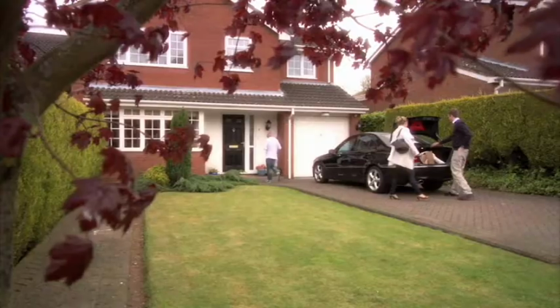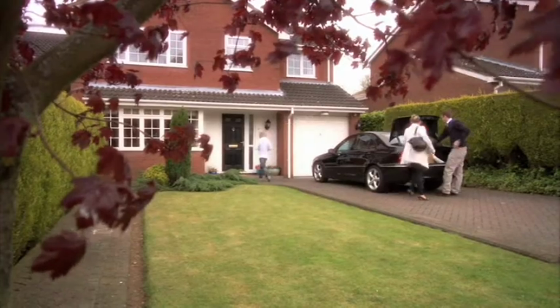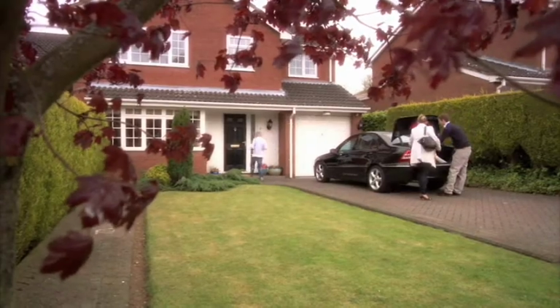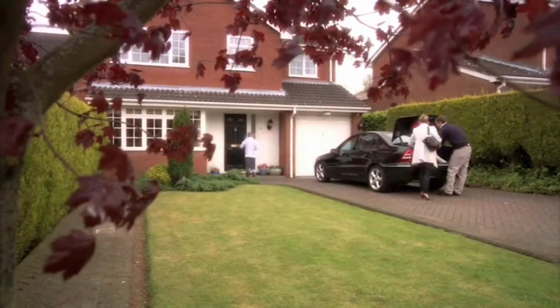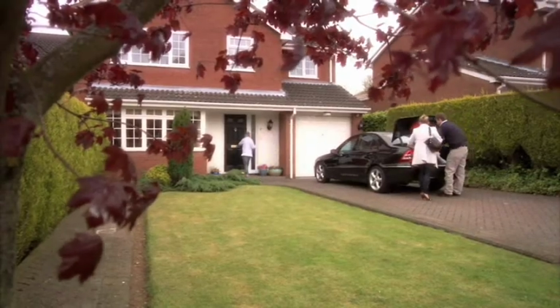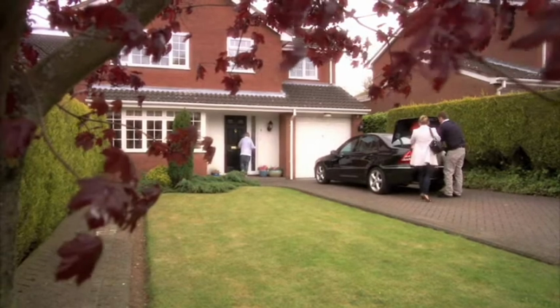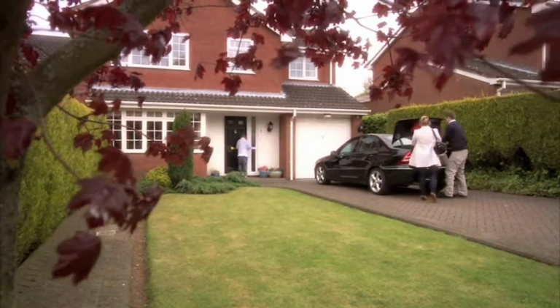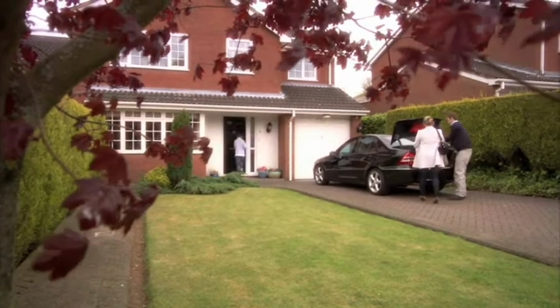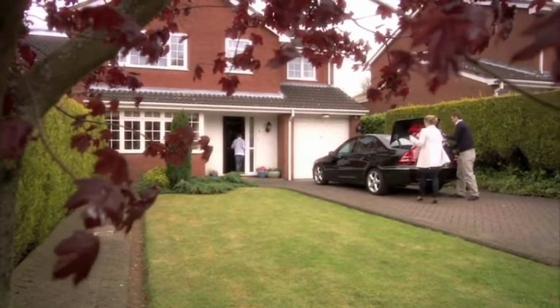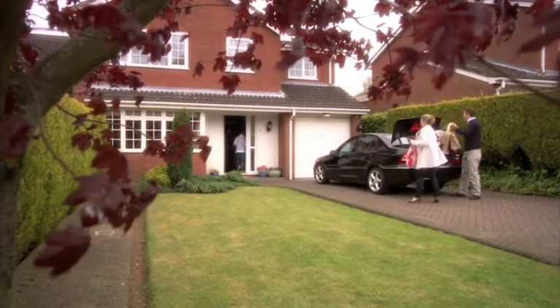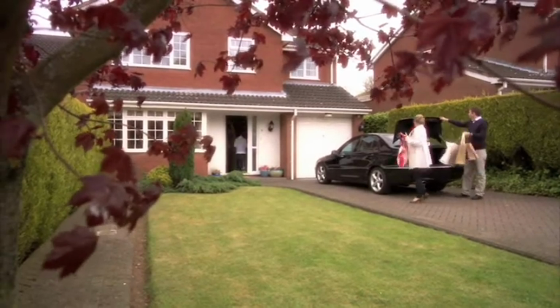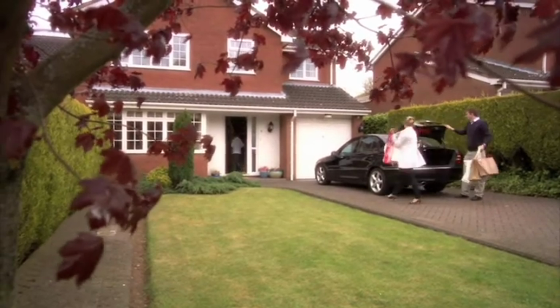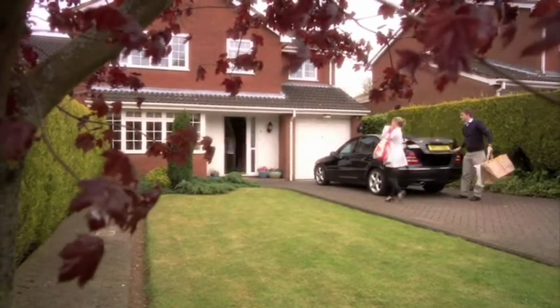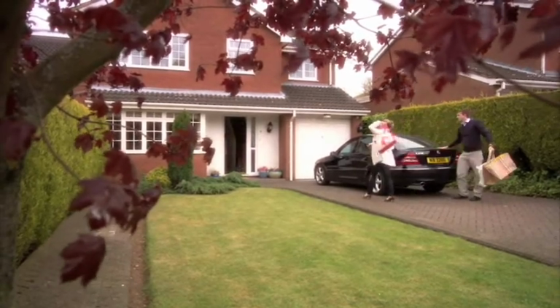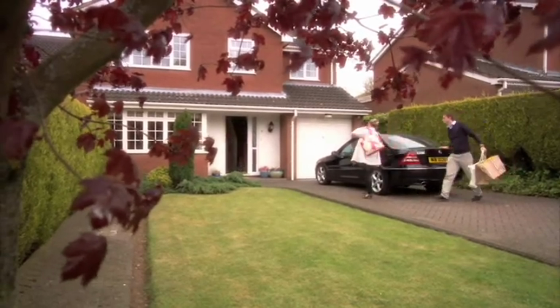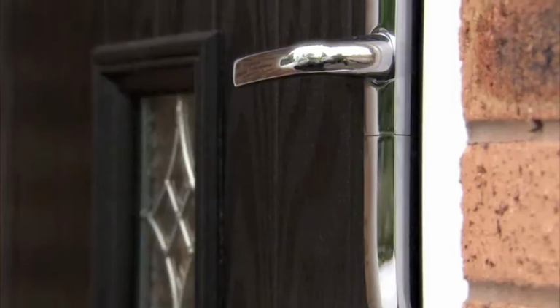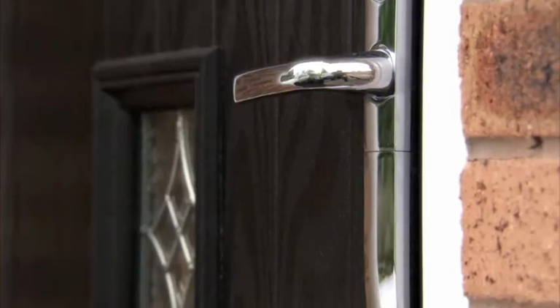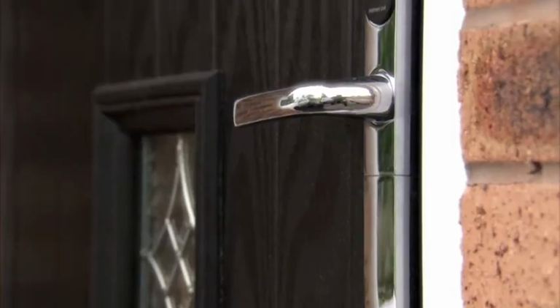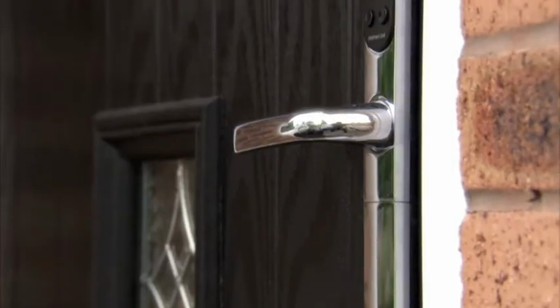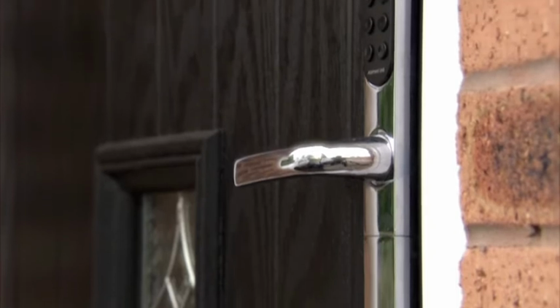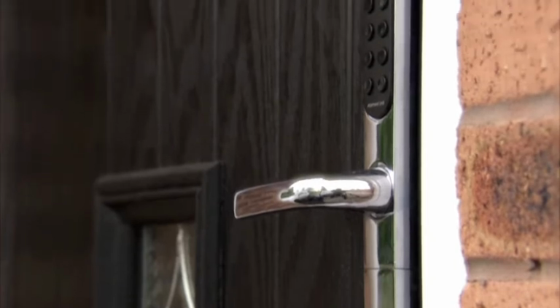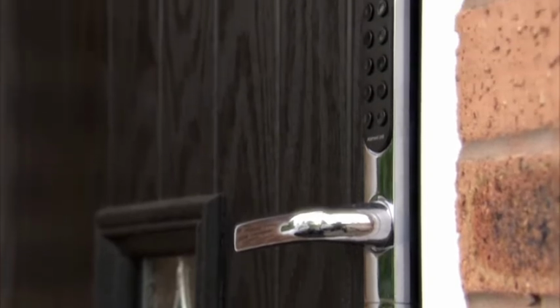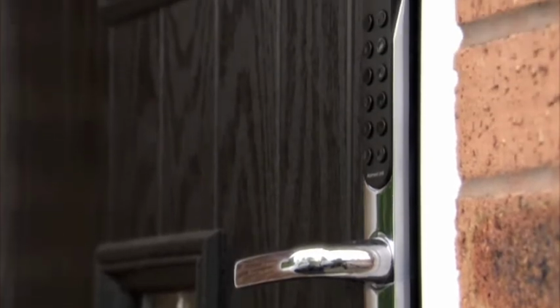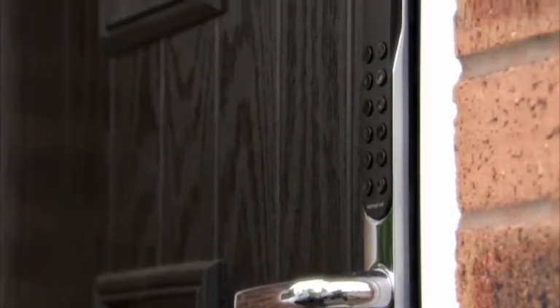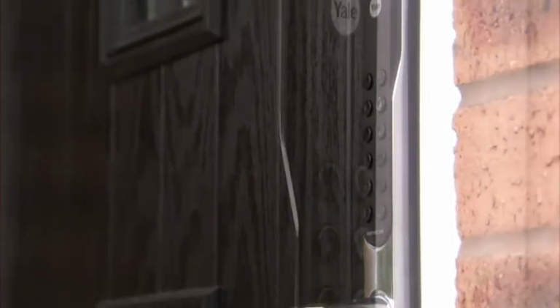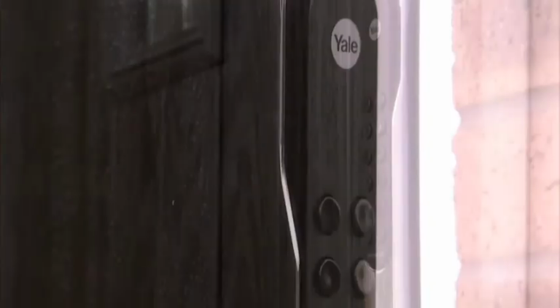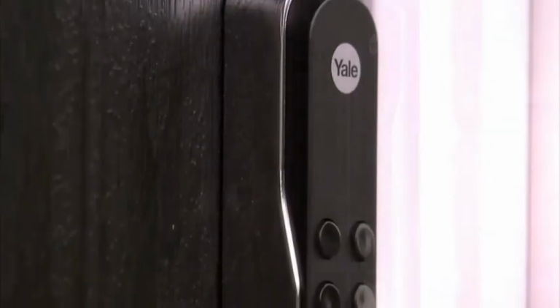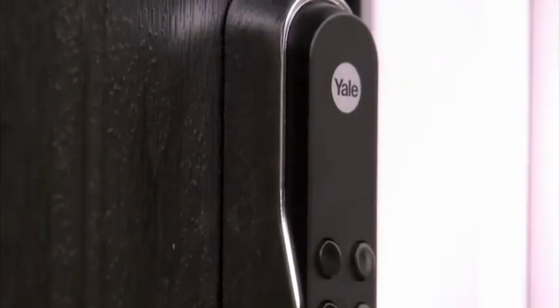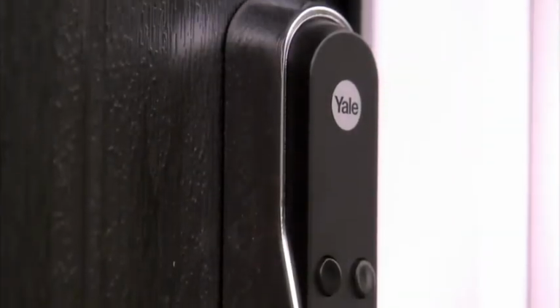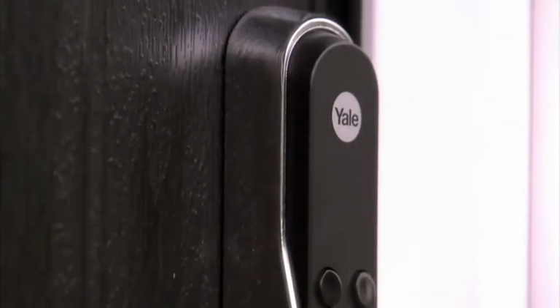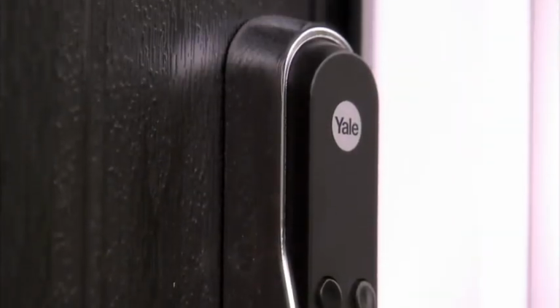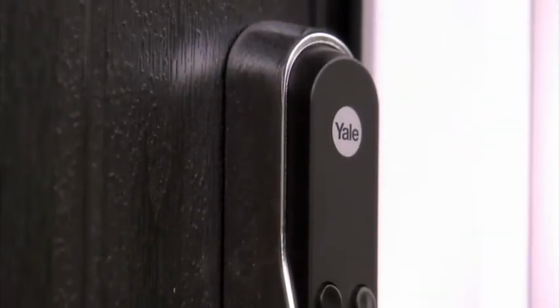So Chris doesn't need to wait for Mum to open the door and miss a second of valuable game time. Introducing Yale key free — the new generation of family friendly security.